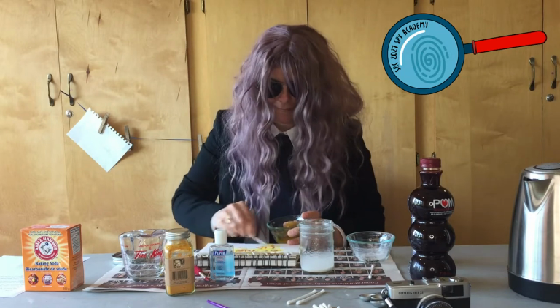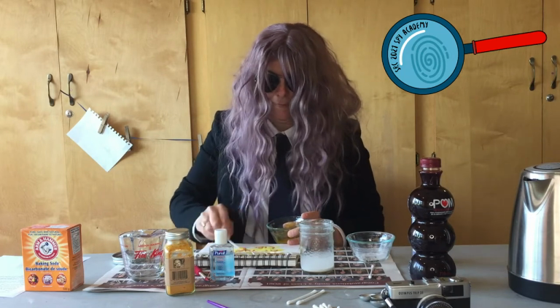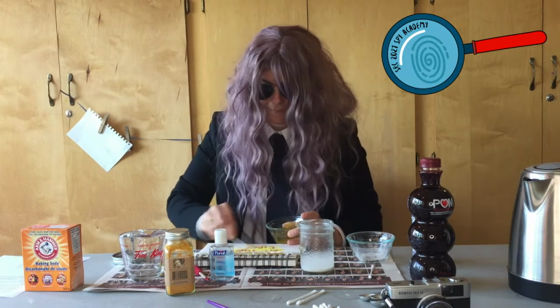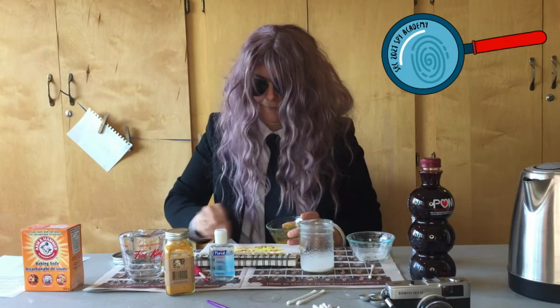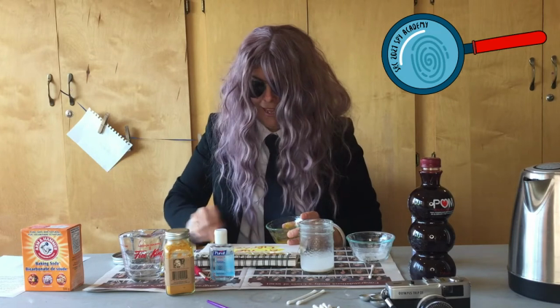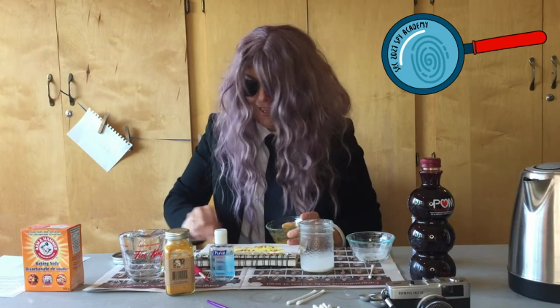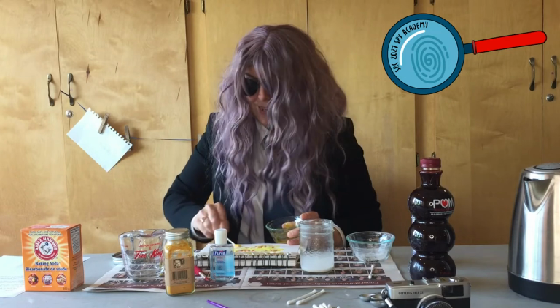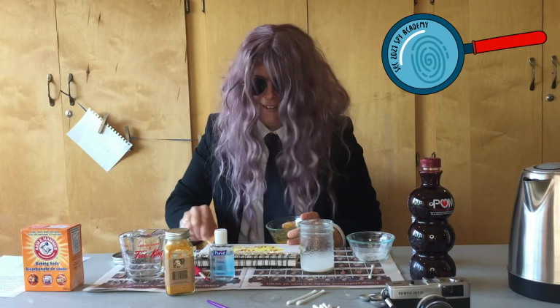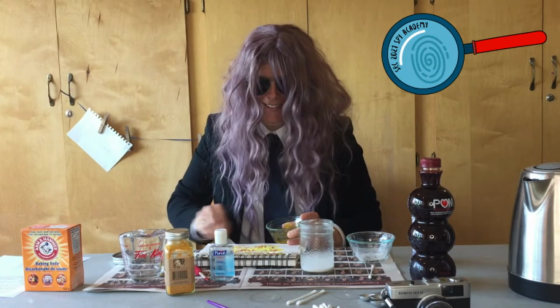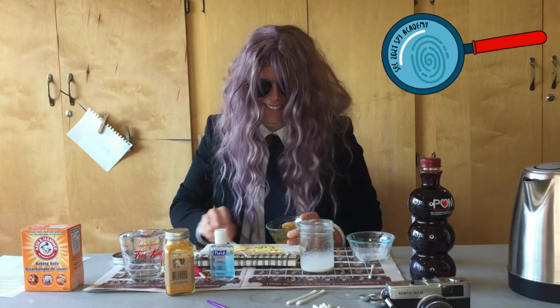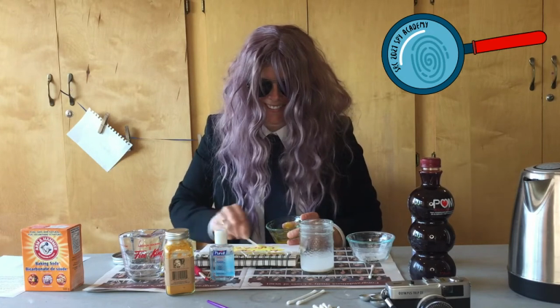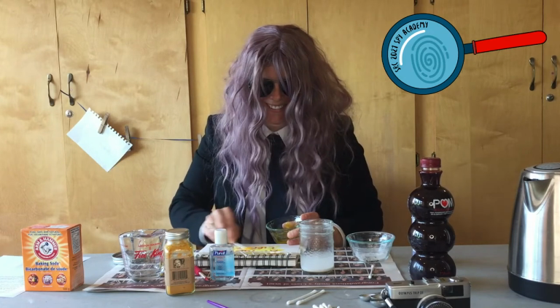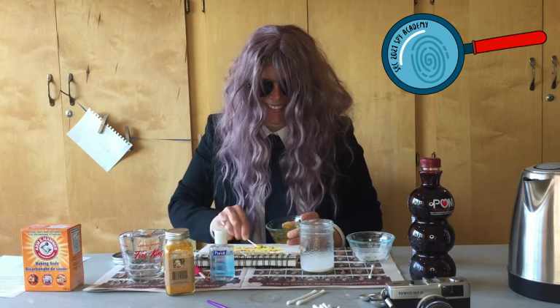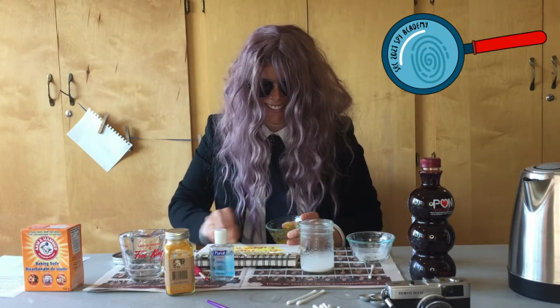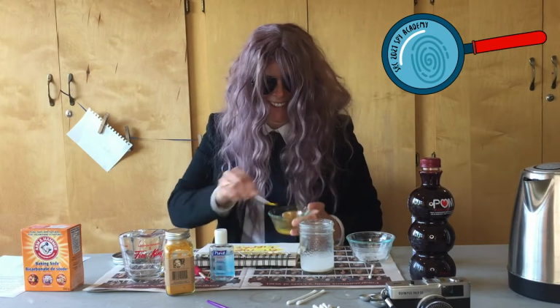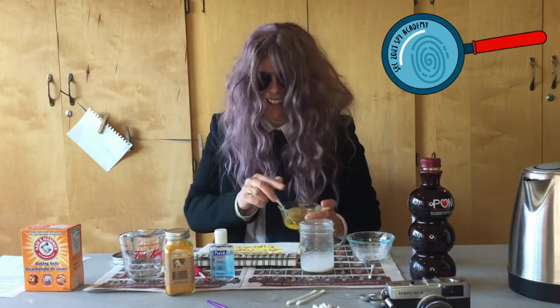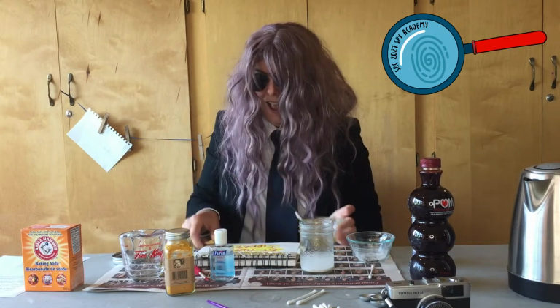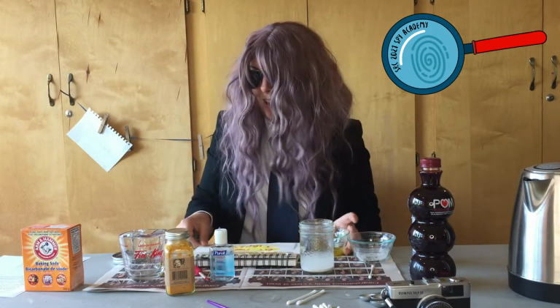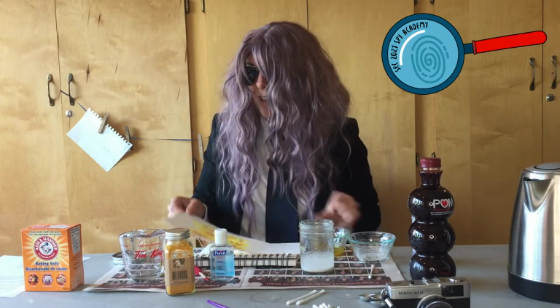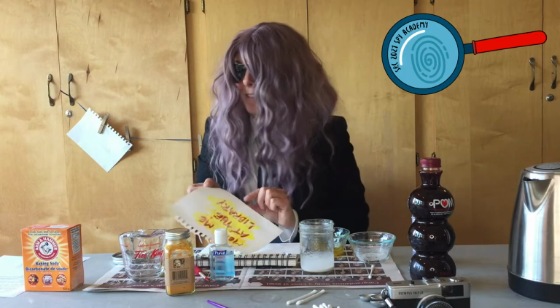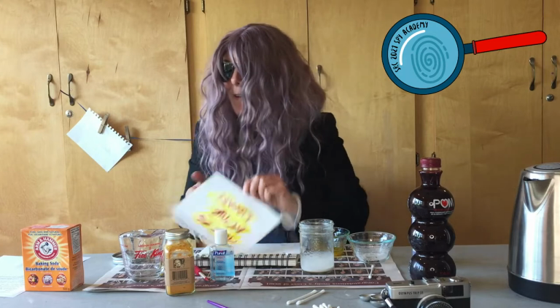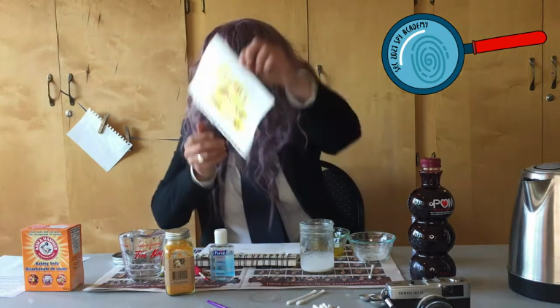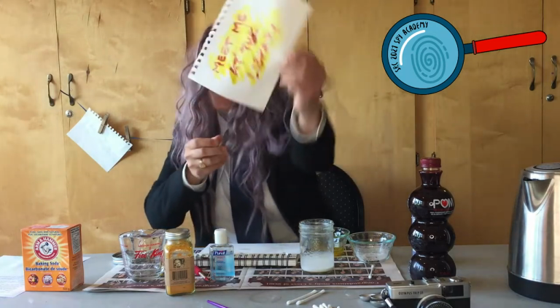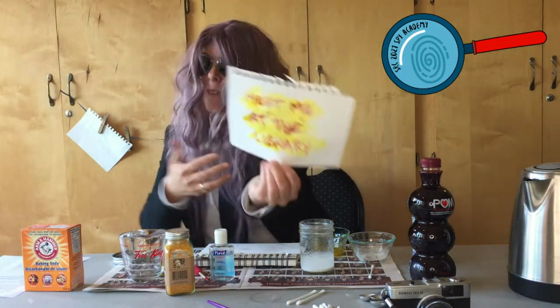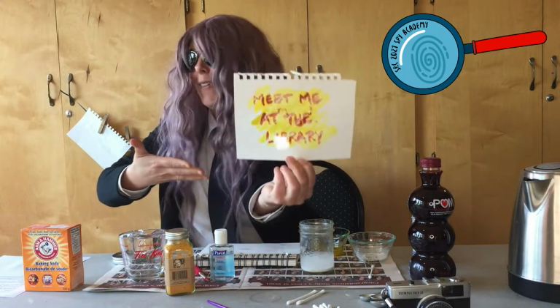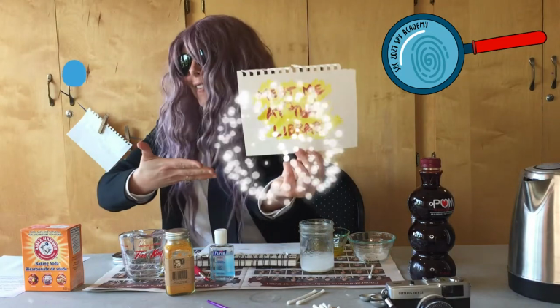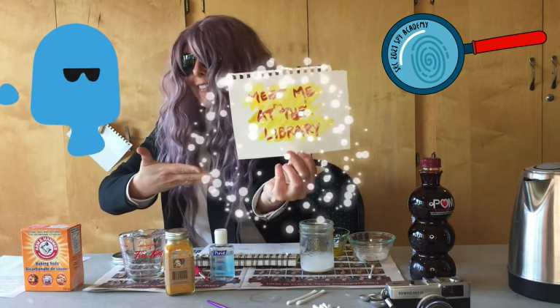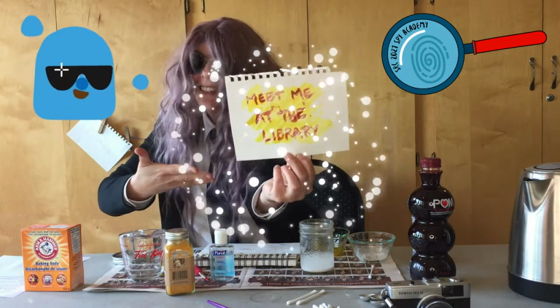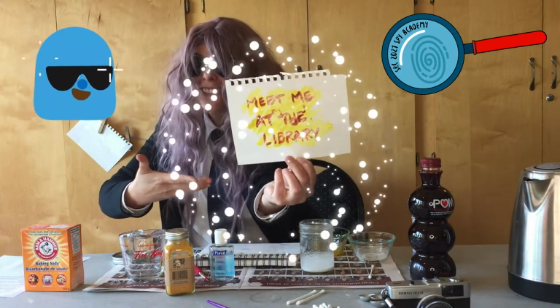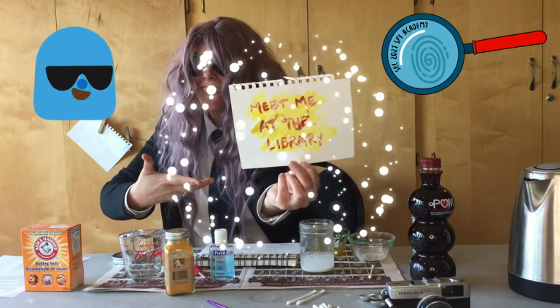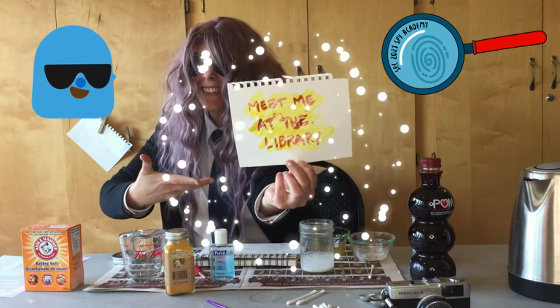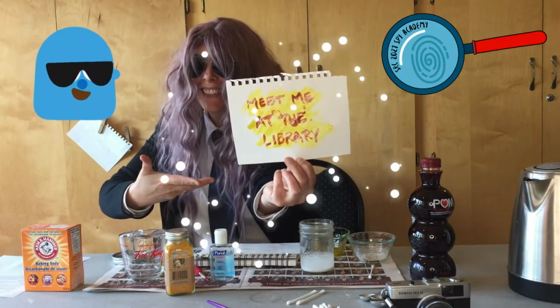Simply paint over the seemingly blank page, and voilà — the message is revealed.